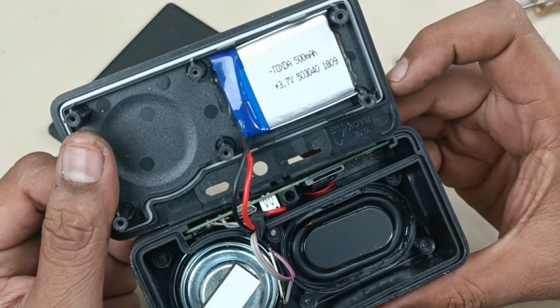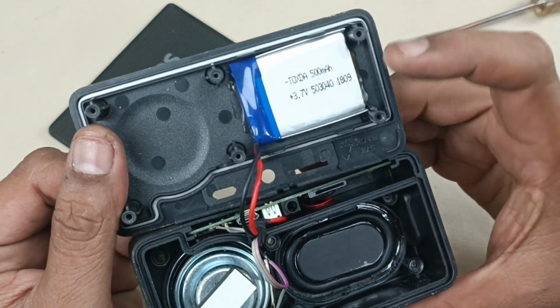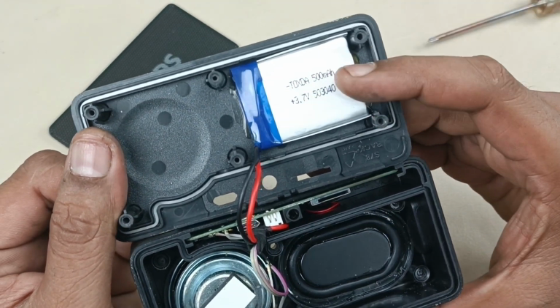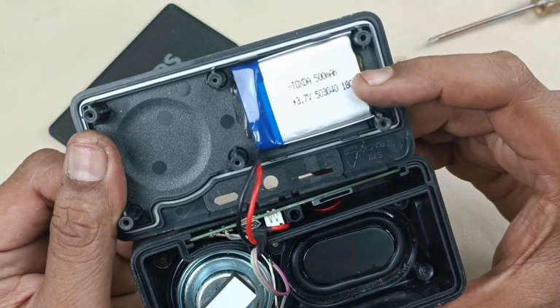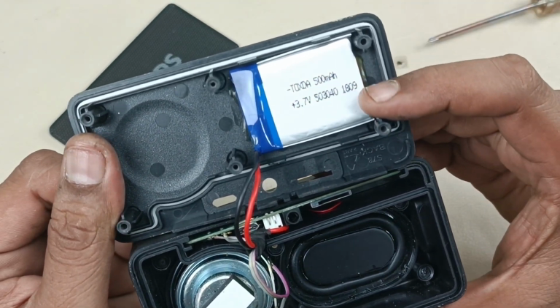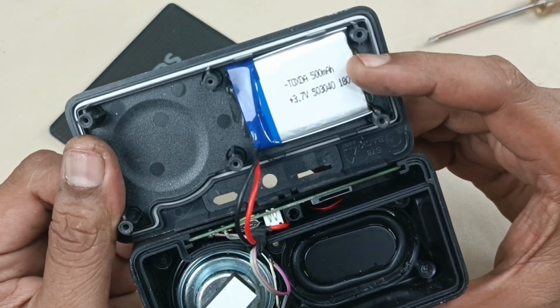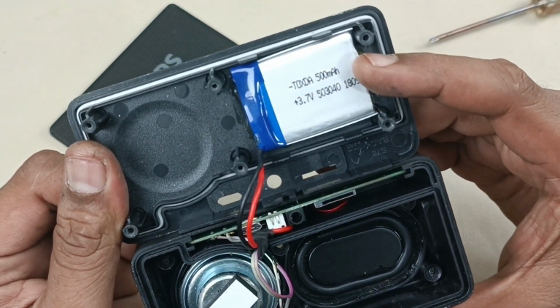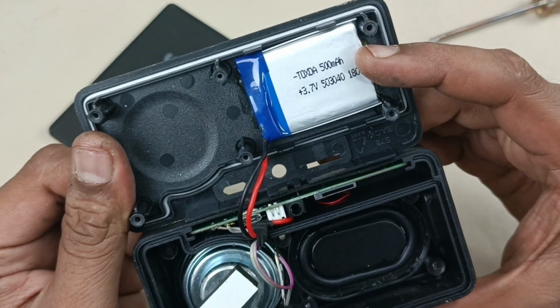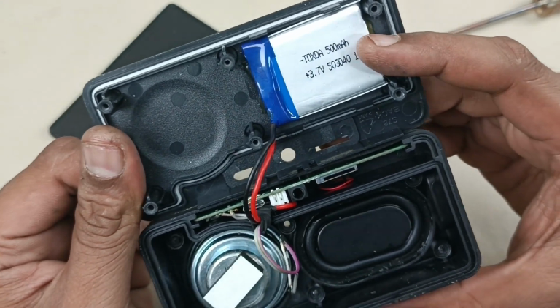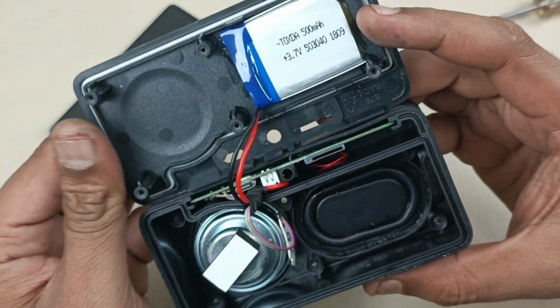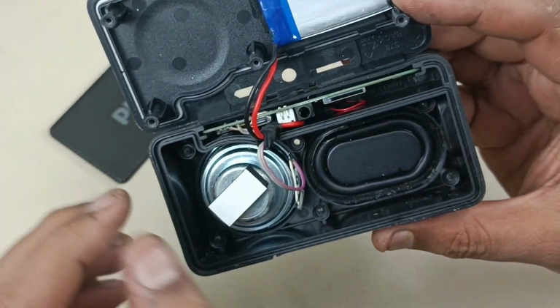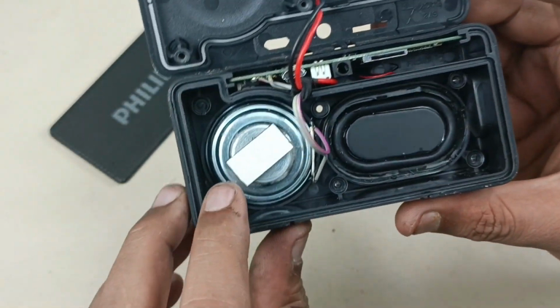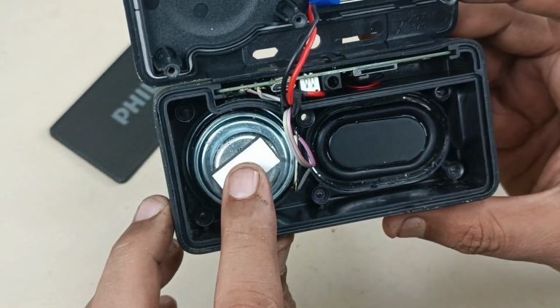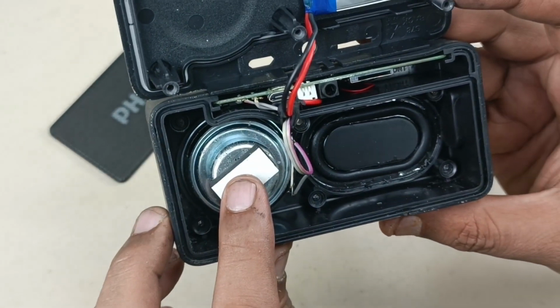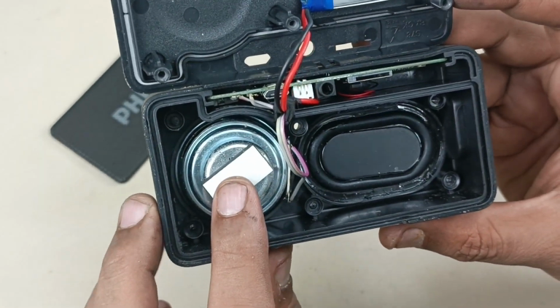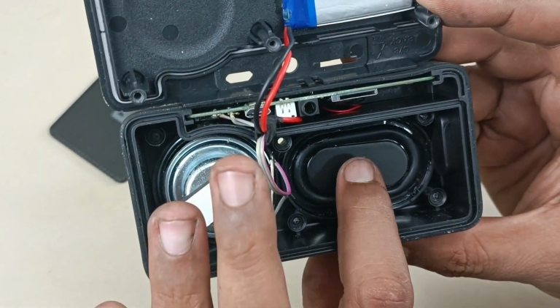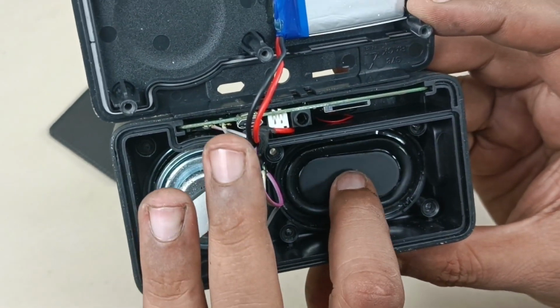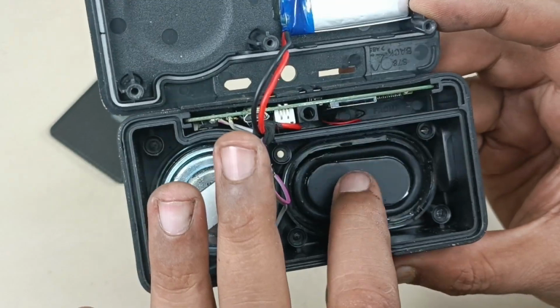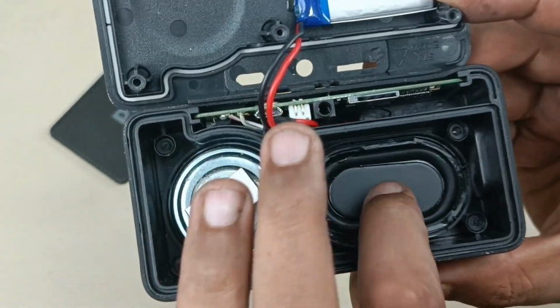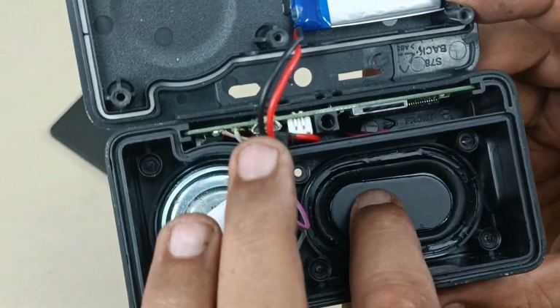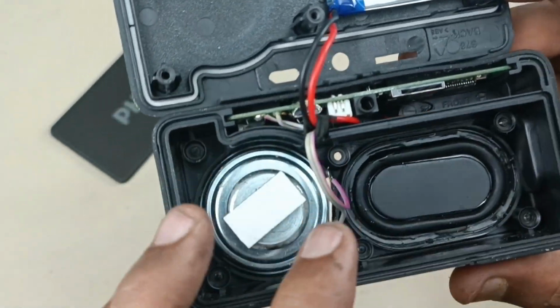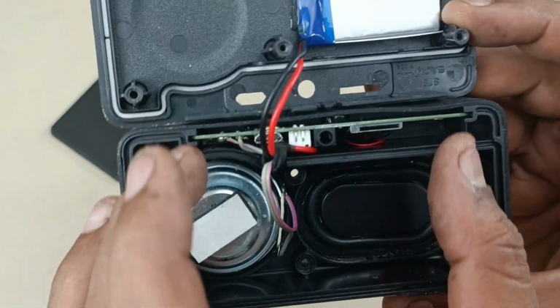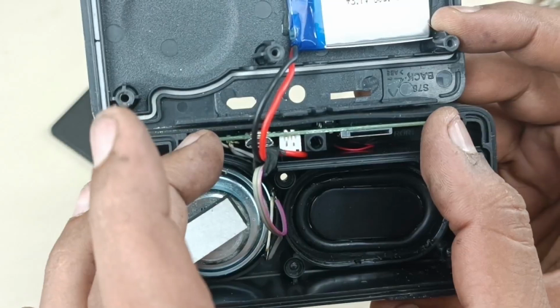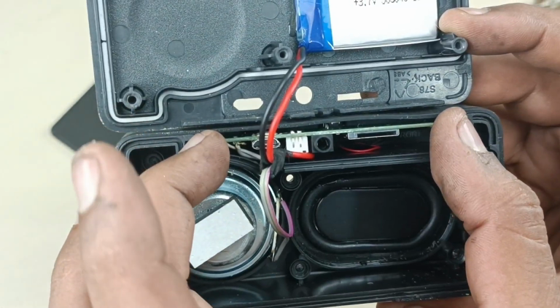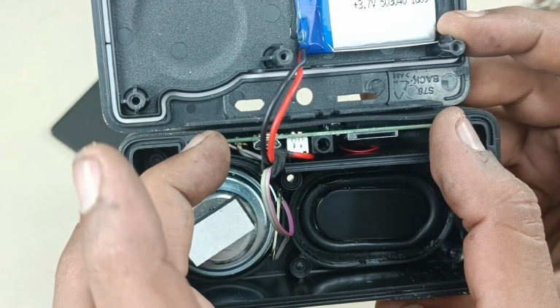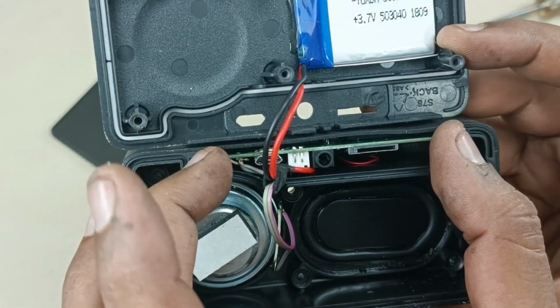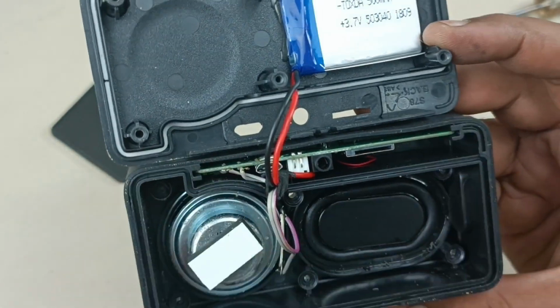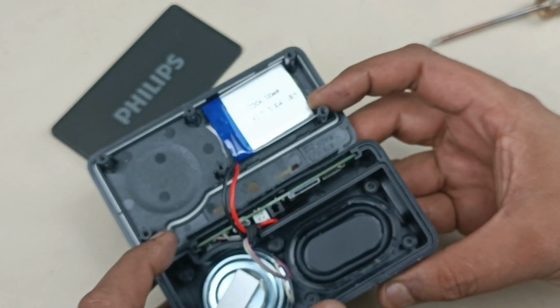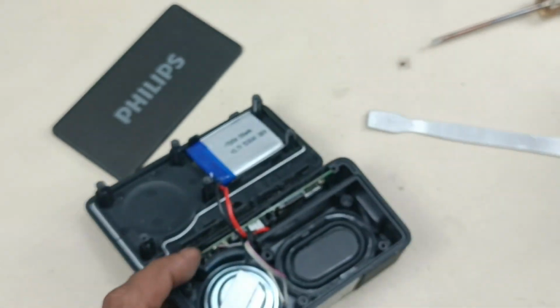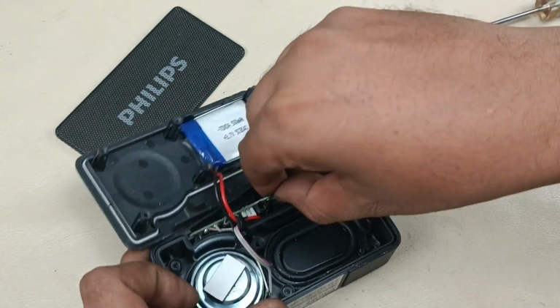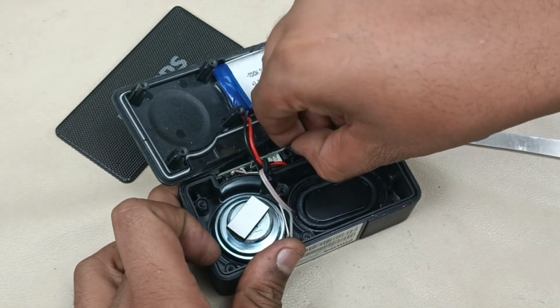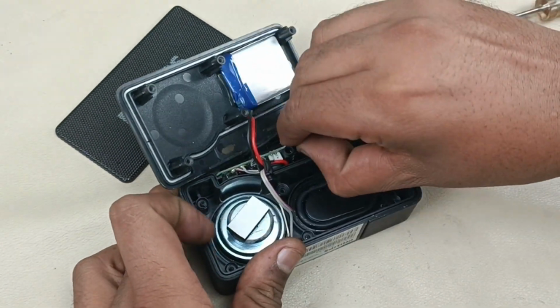The battery is 3.7 volt, 500 milliamperes. This is the speaker — the 40mm driver — and this is the back side of the bass radiator. There is a small tiny motherboard here; let me remove that just by pulling it out.